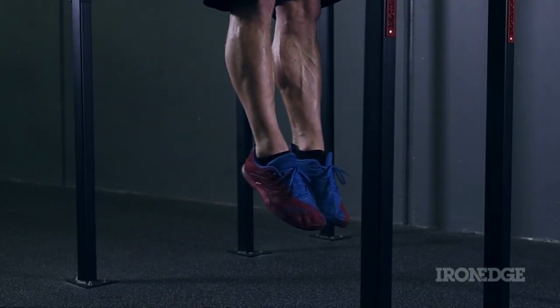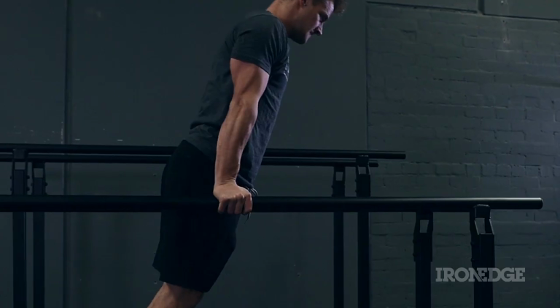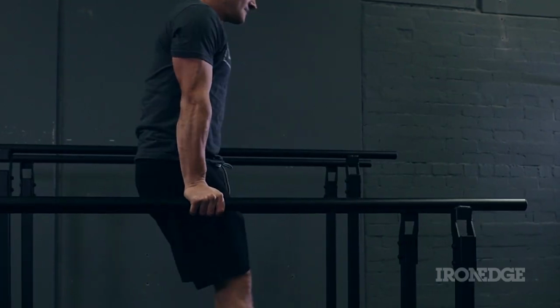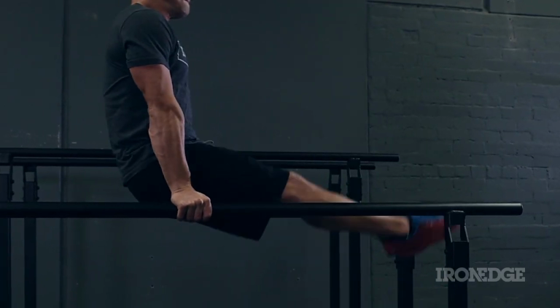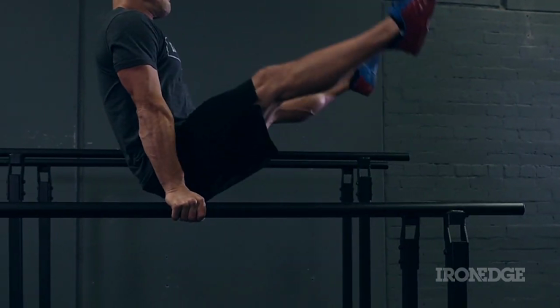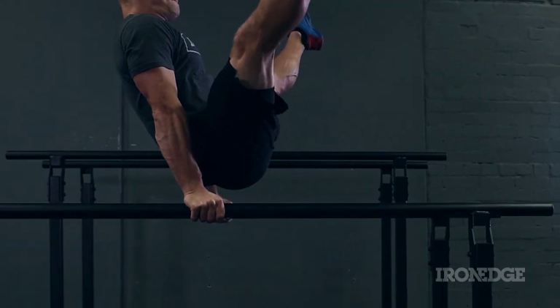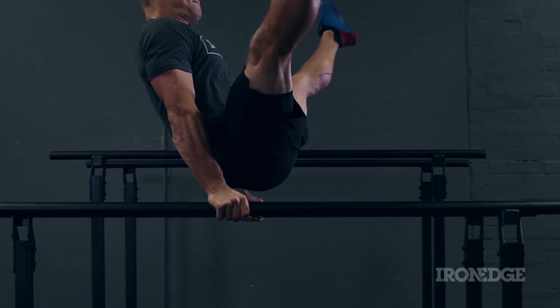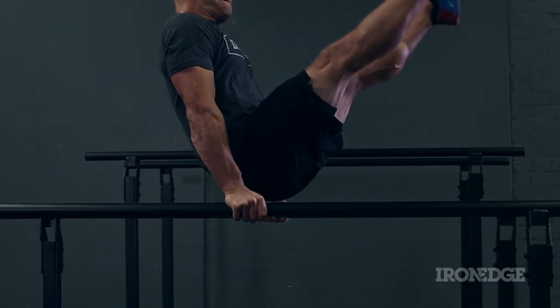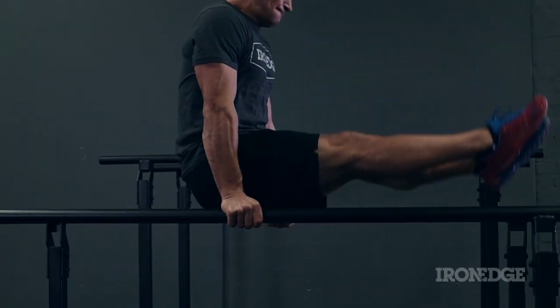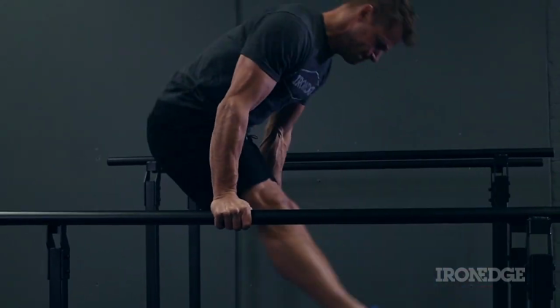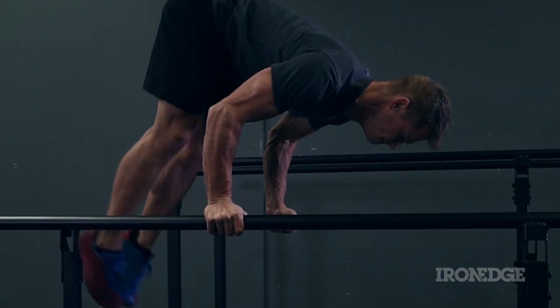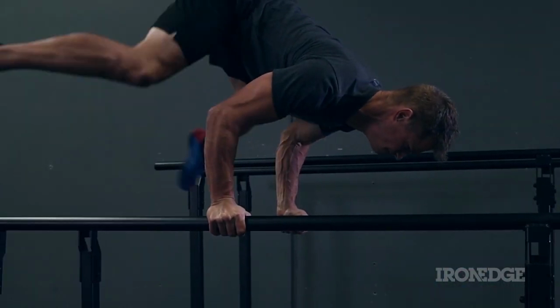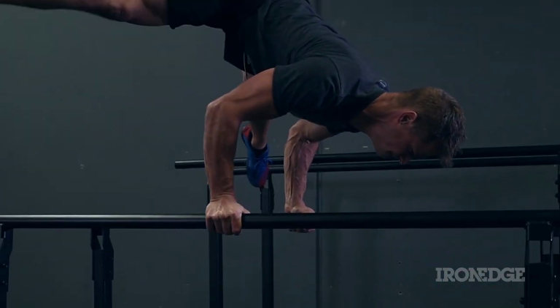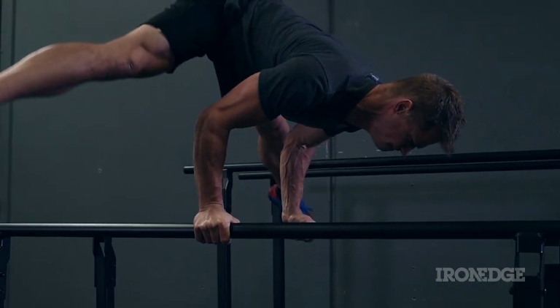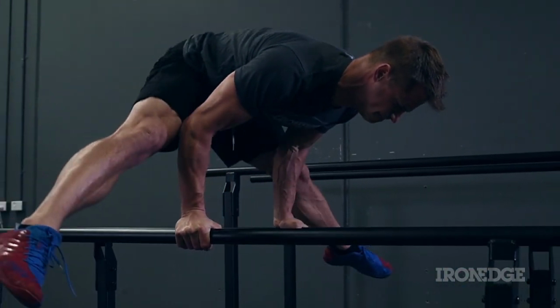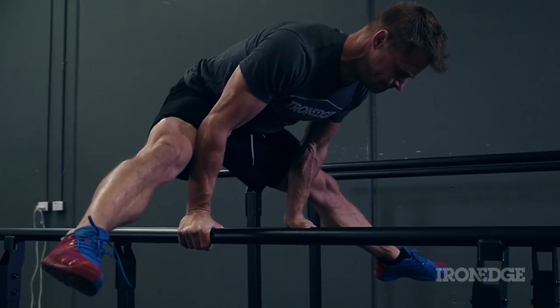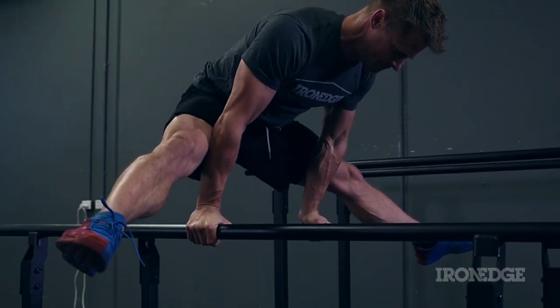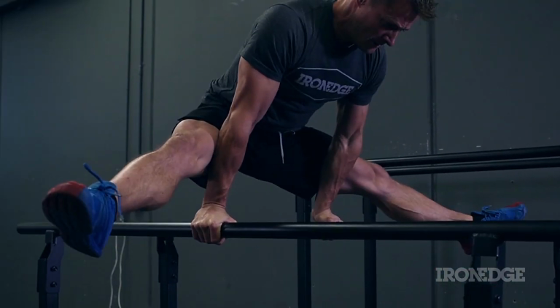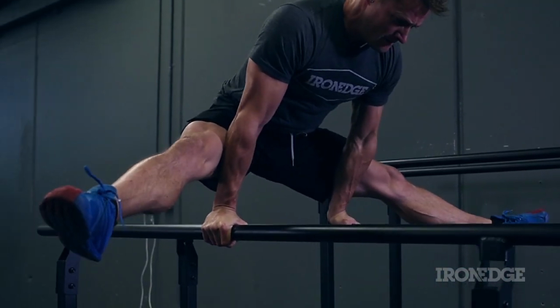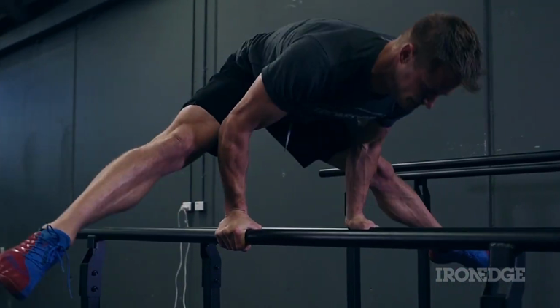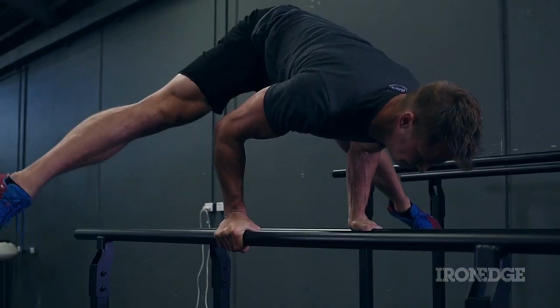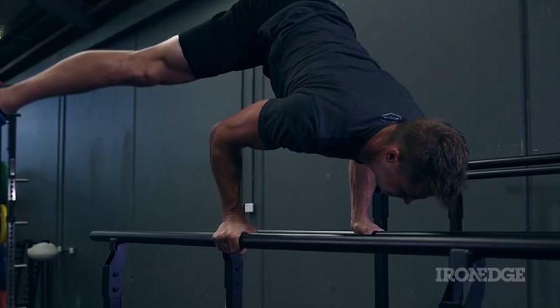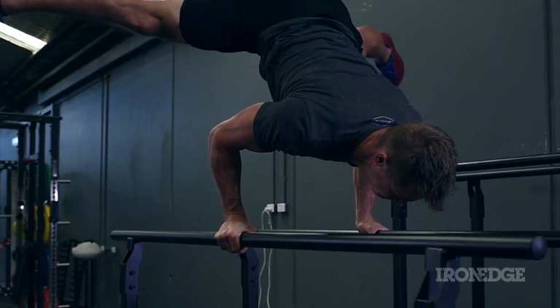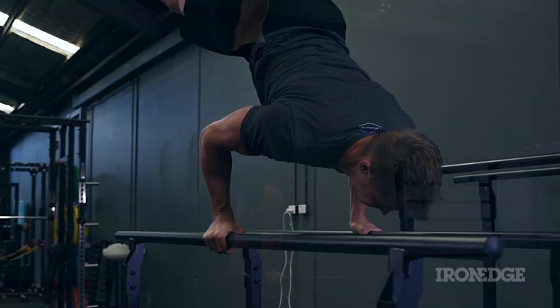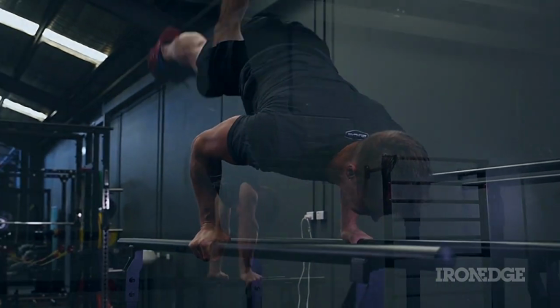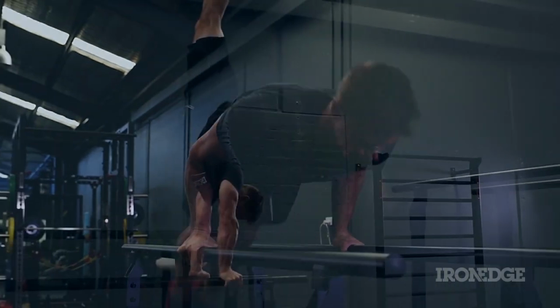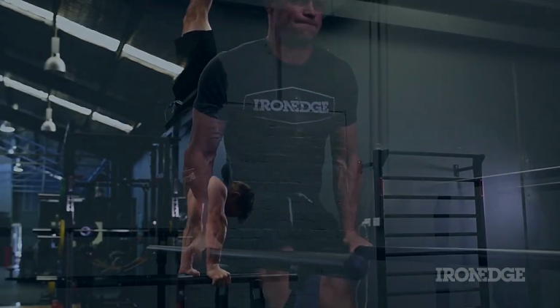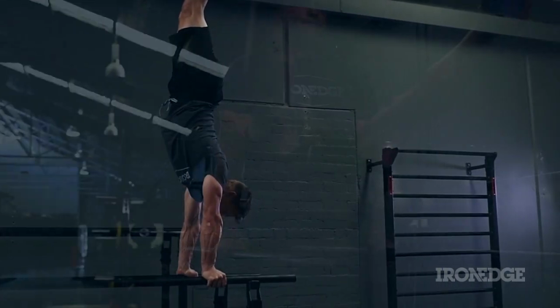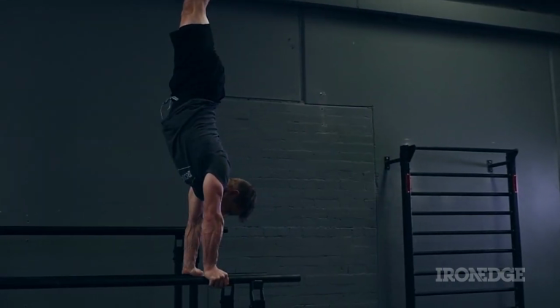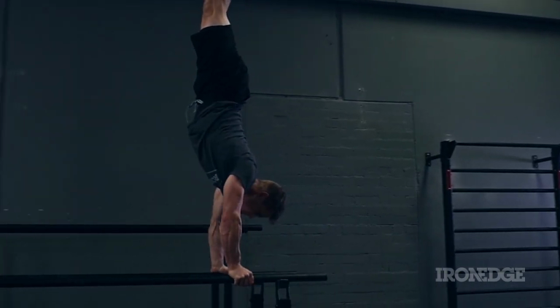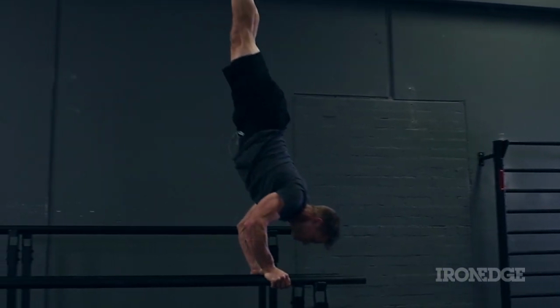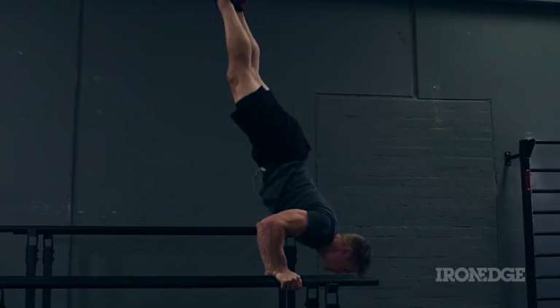The main uprights have been offset to the main bar and, once bolted to the floor, will allow for plenty of clearance when swinging or transitioning between exercises. This allows for the freedom to perform any variation or exercise you wish.